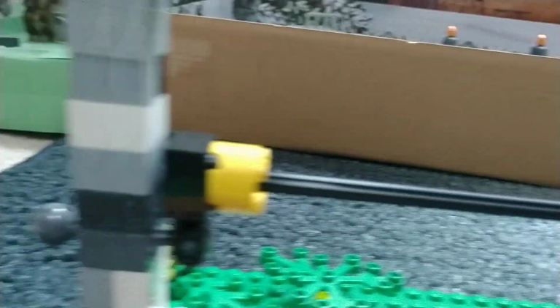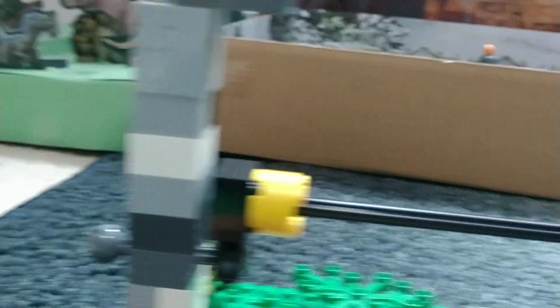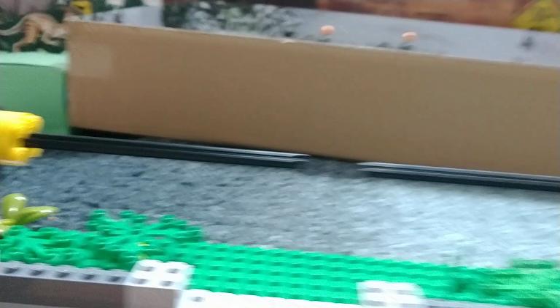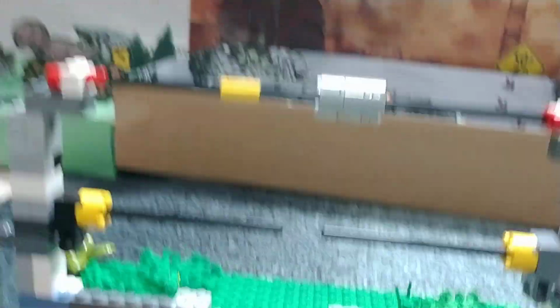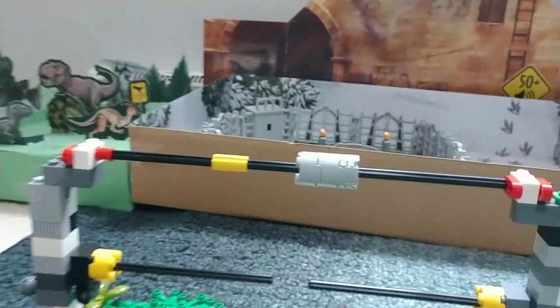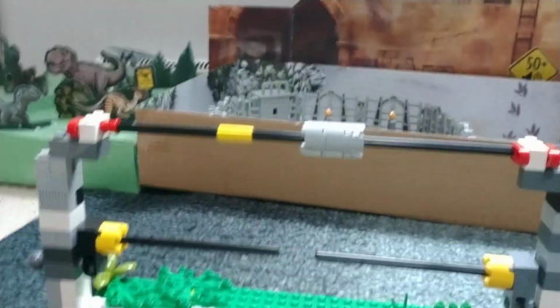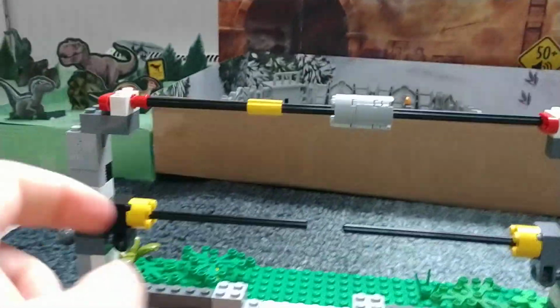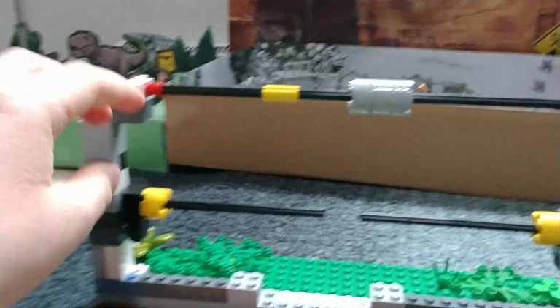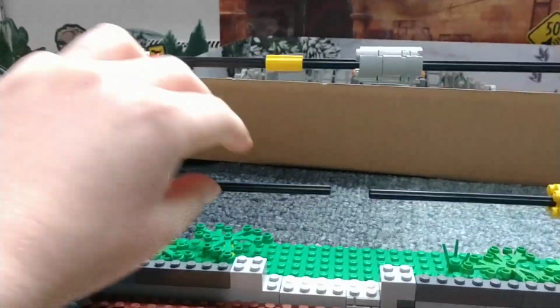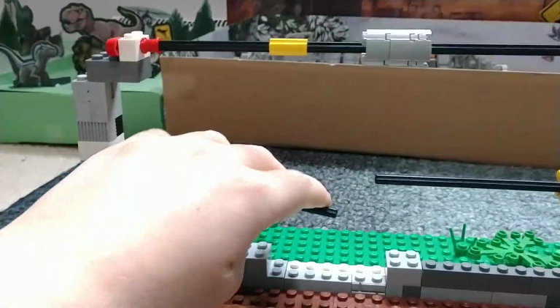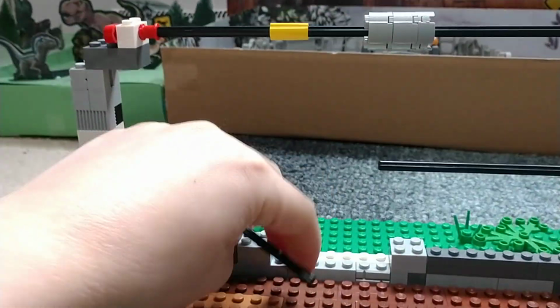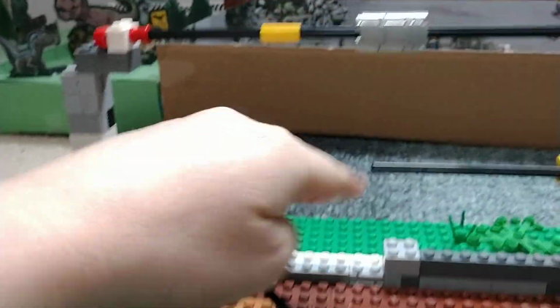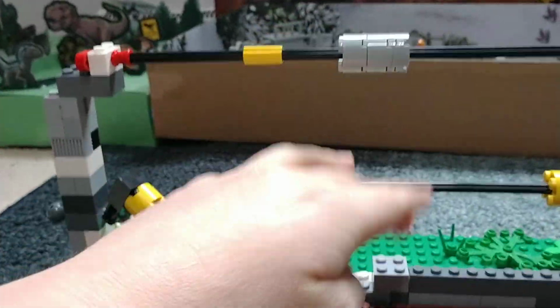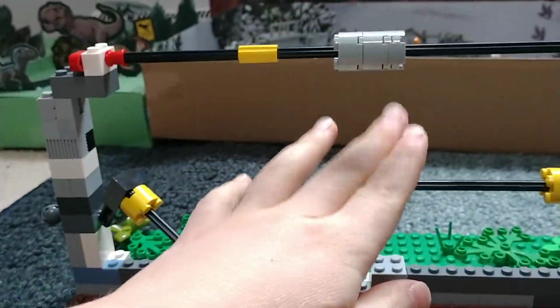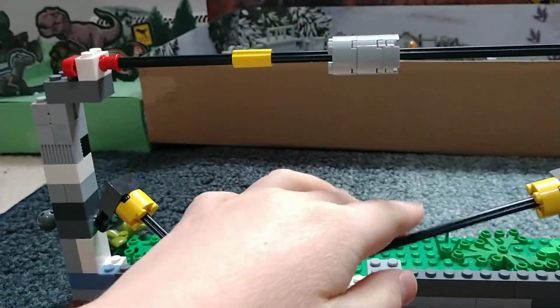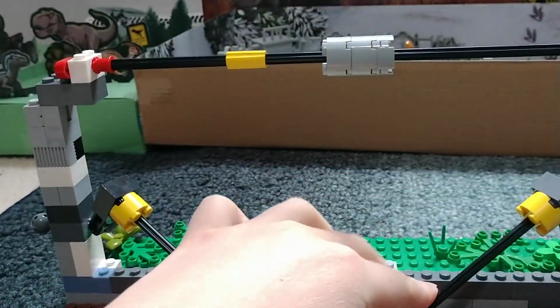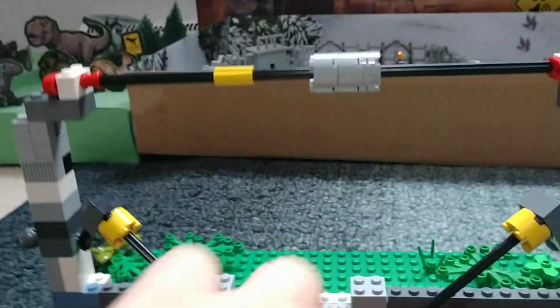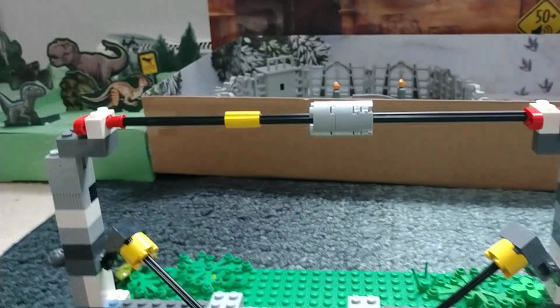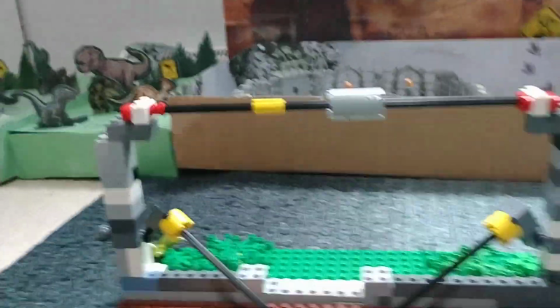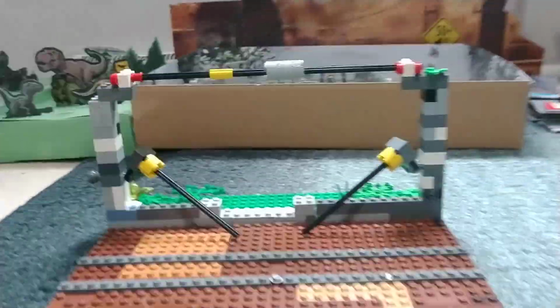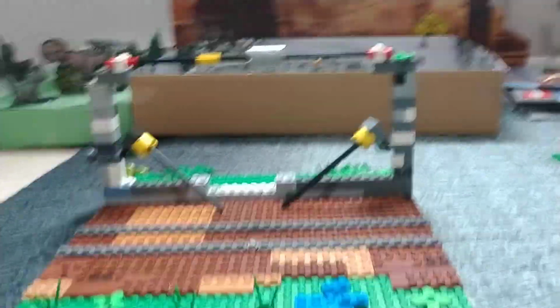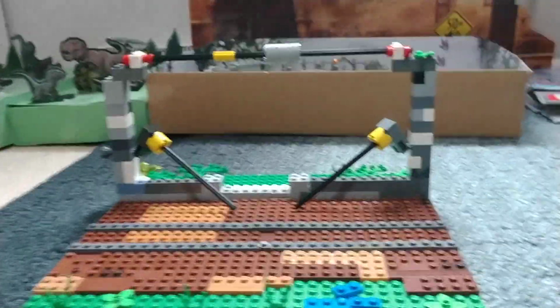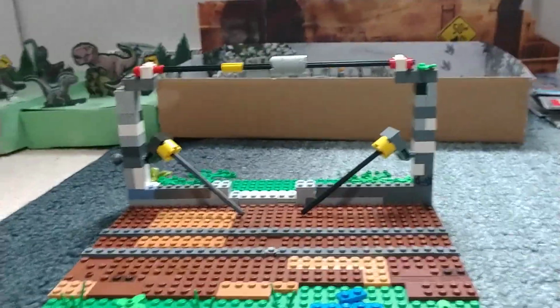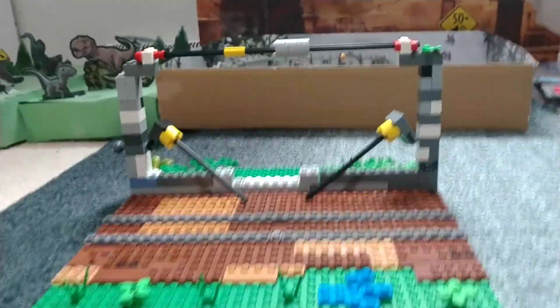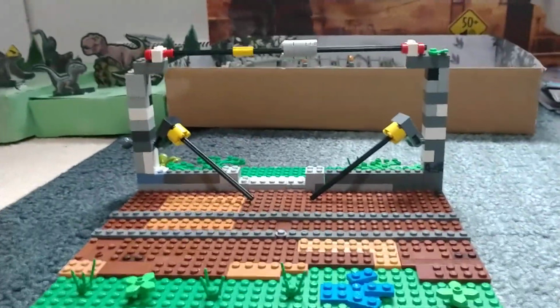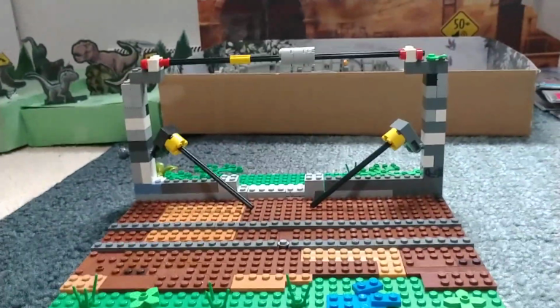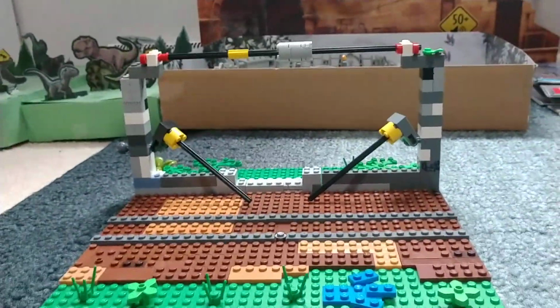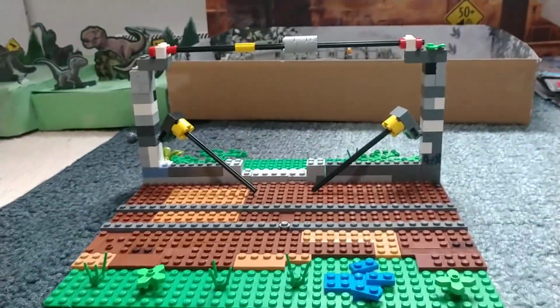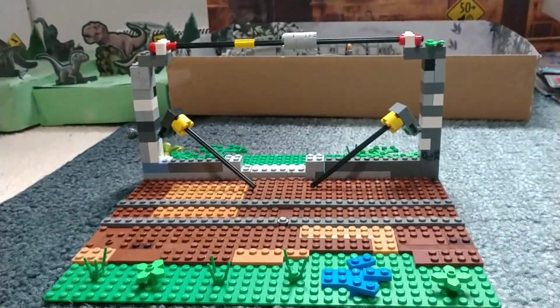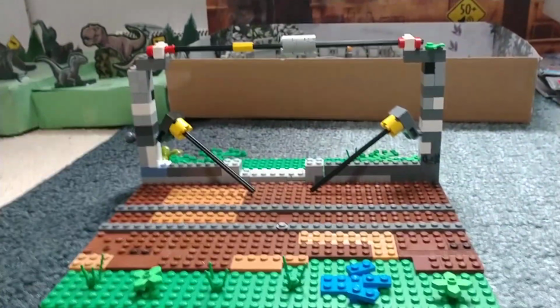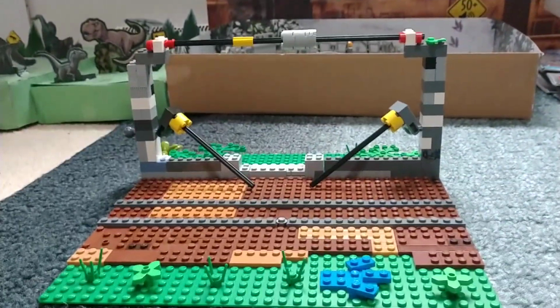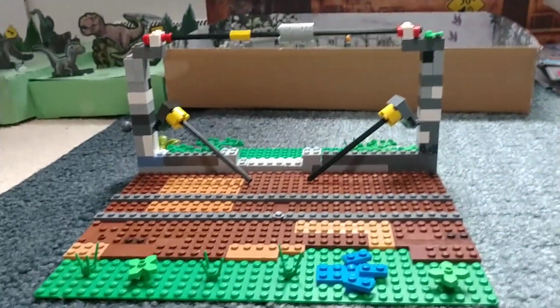The part I like the best about it is that I can bend these the way I want them, so the T-Rex is breaking out. I encourage you to build with your Legos.